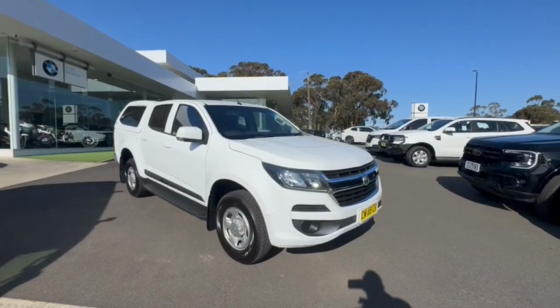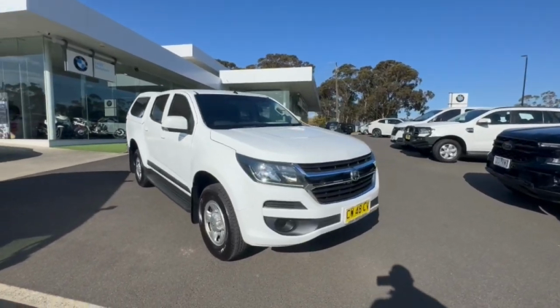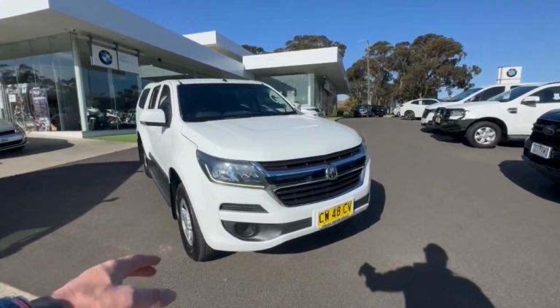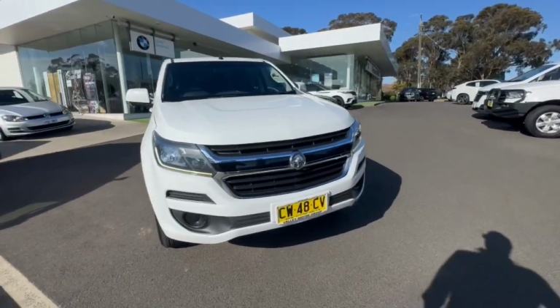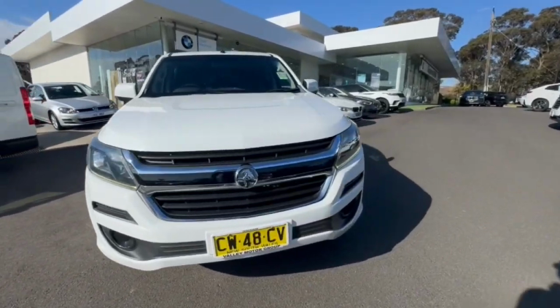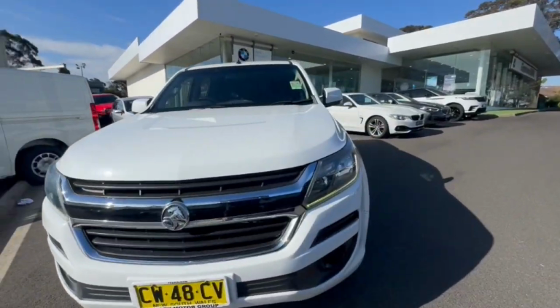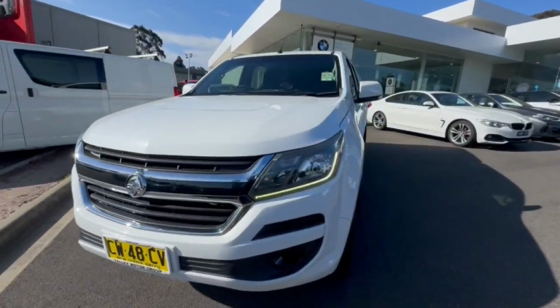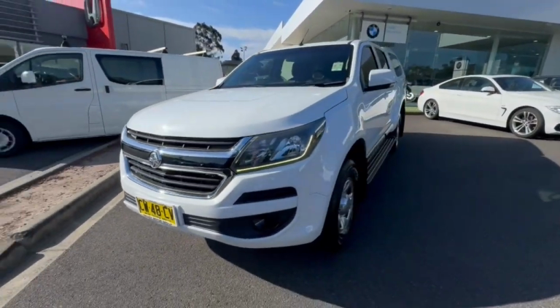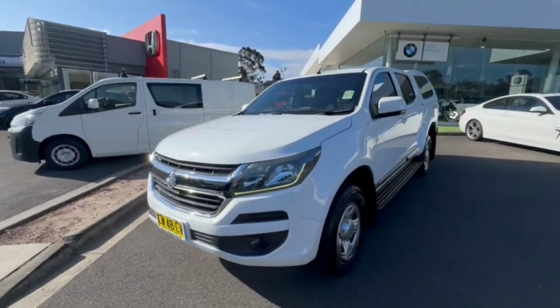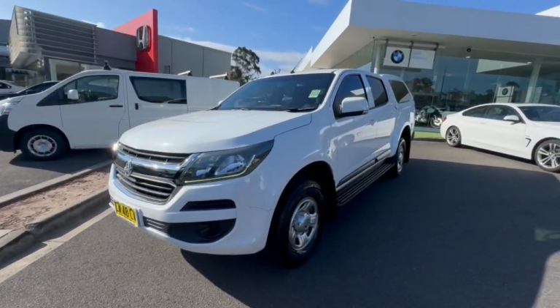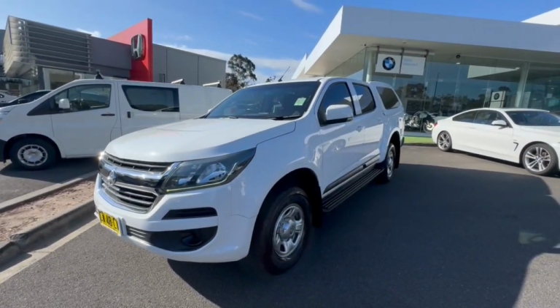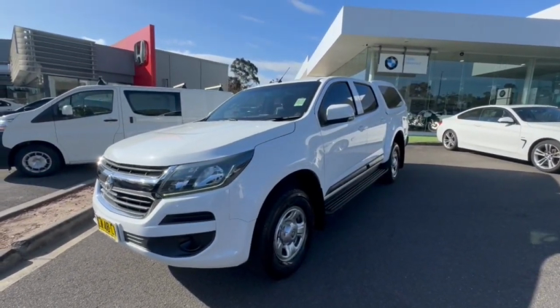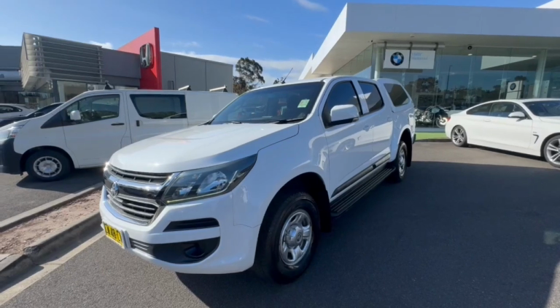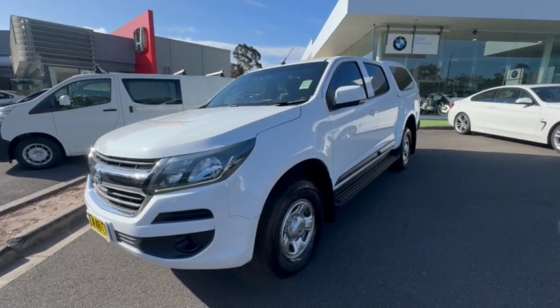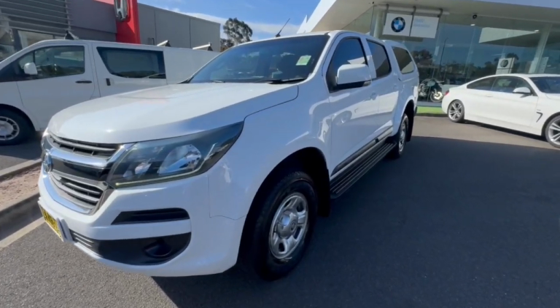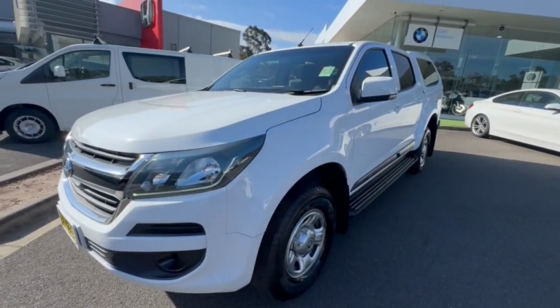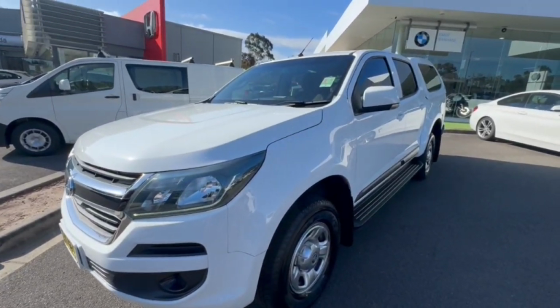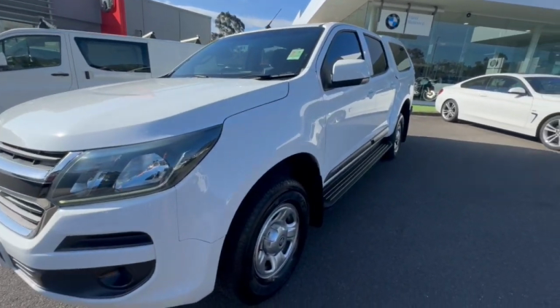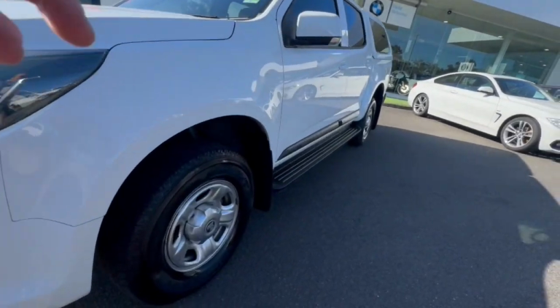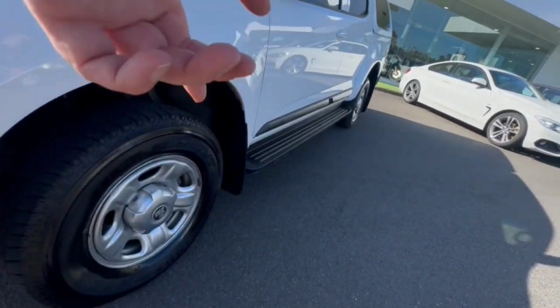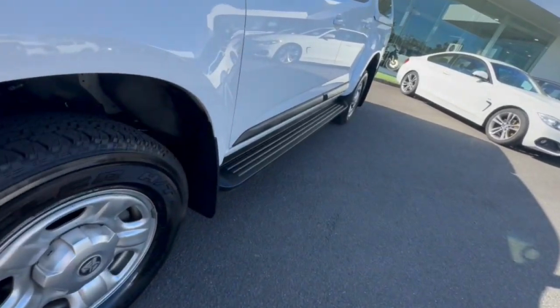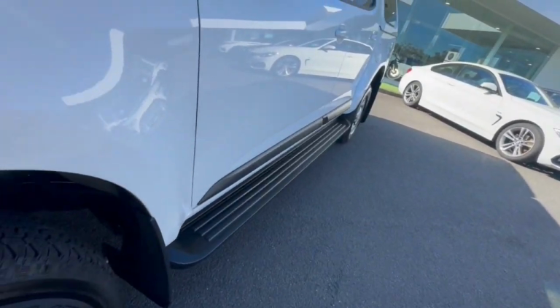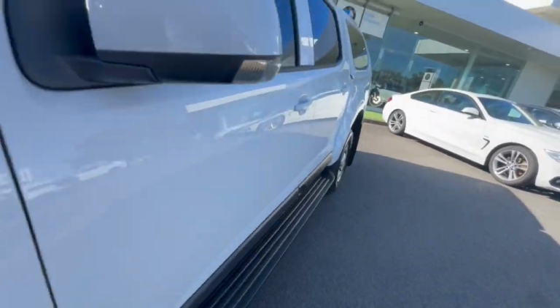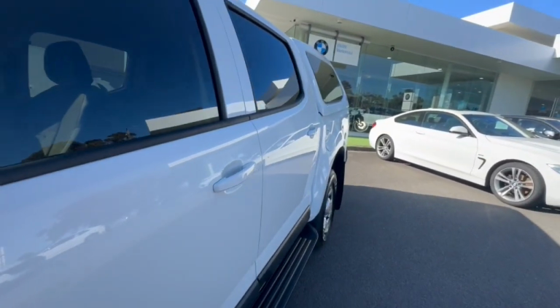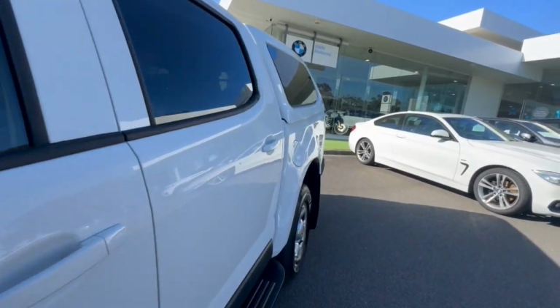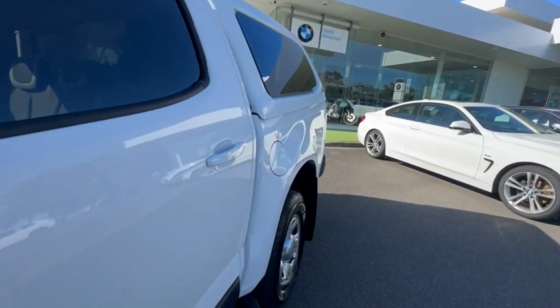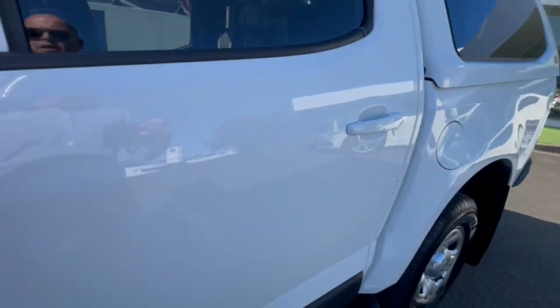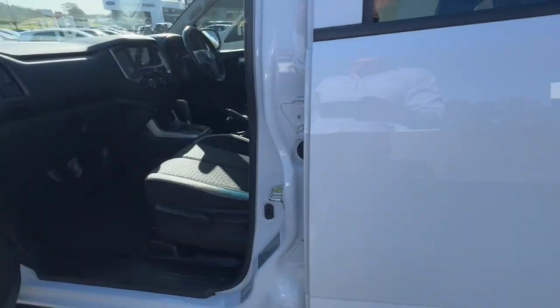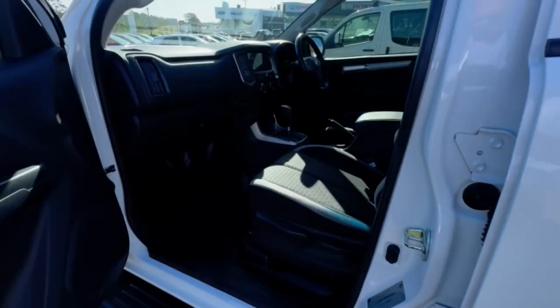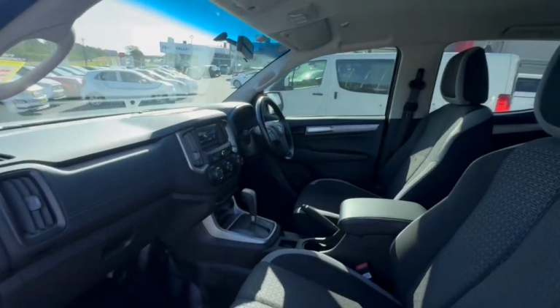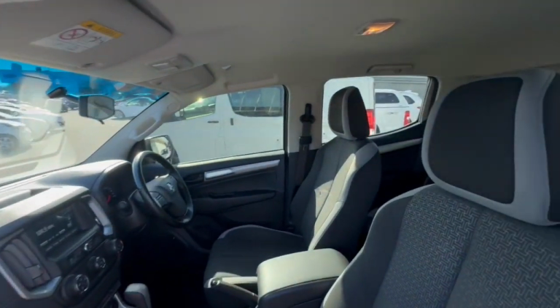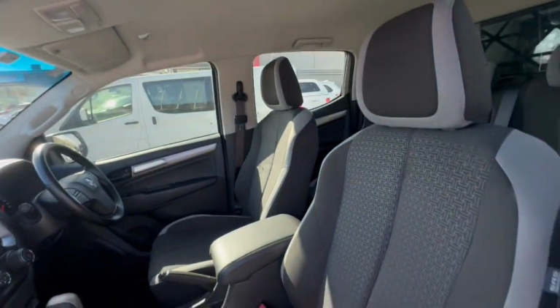G'day folks, thank you so much for checking out our 2020 Holden Colorado LS 4x2 that's just arrived. It features daytime running lights, premium steel wheels, side steps, and center windows.